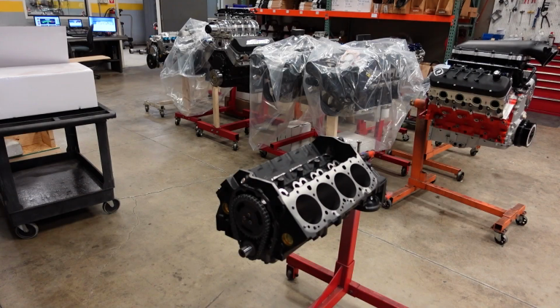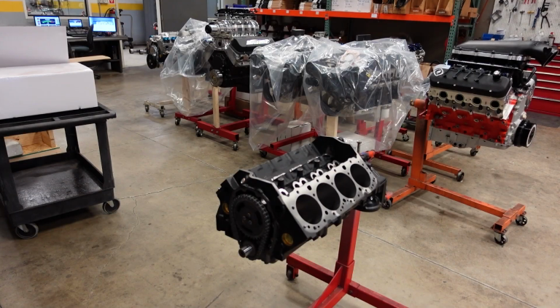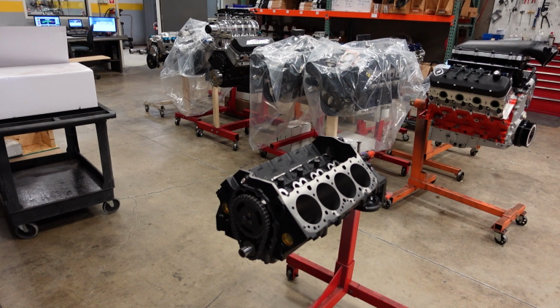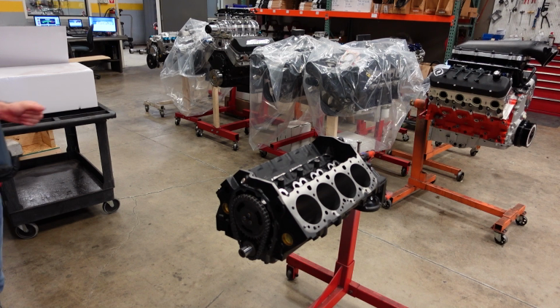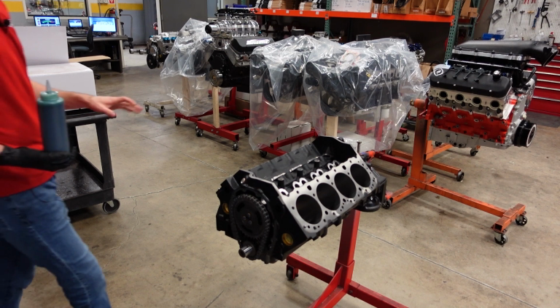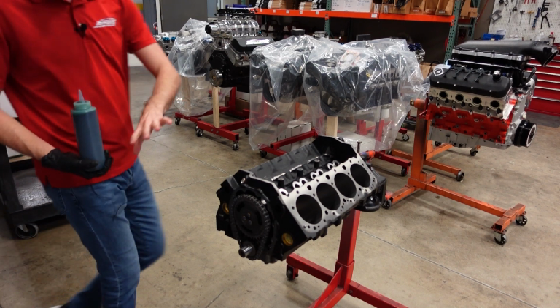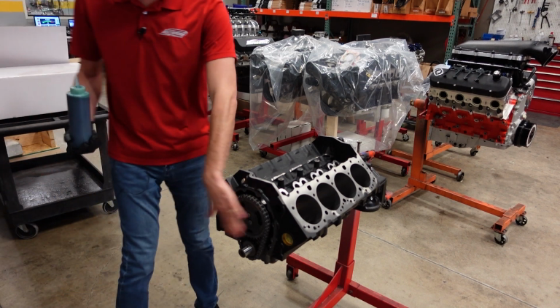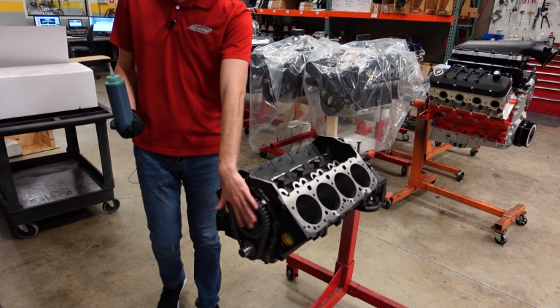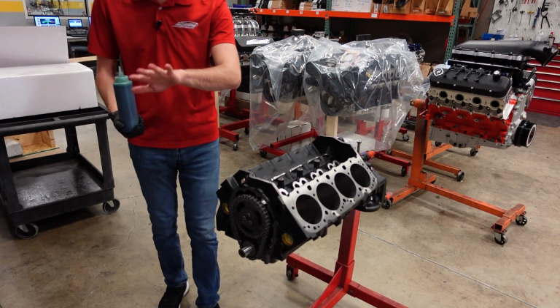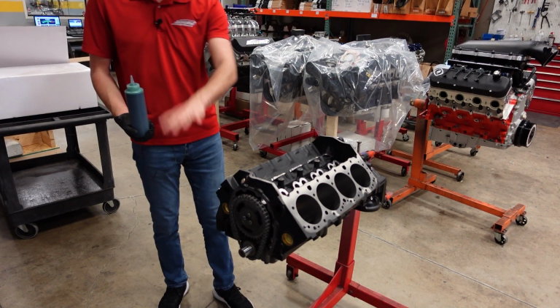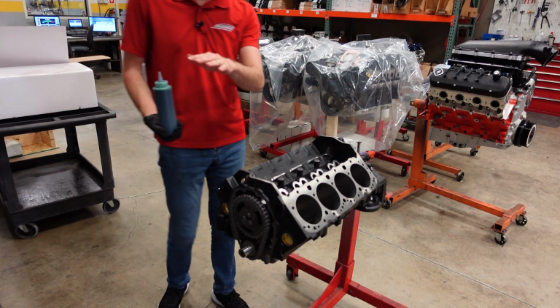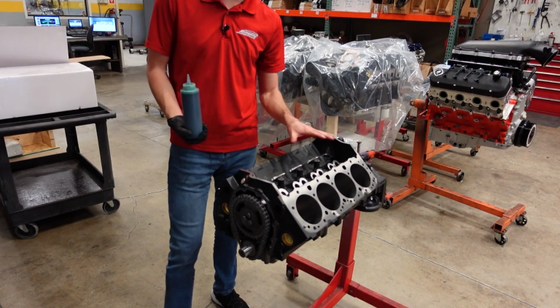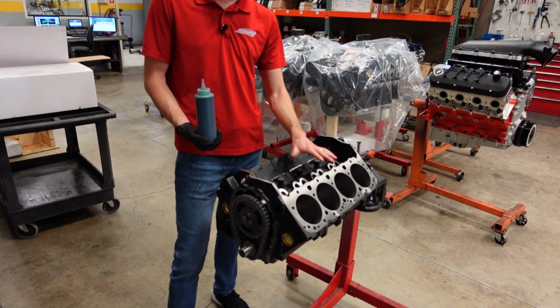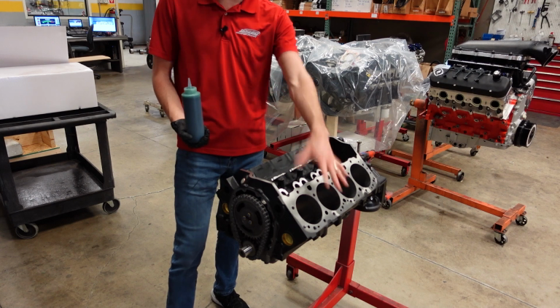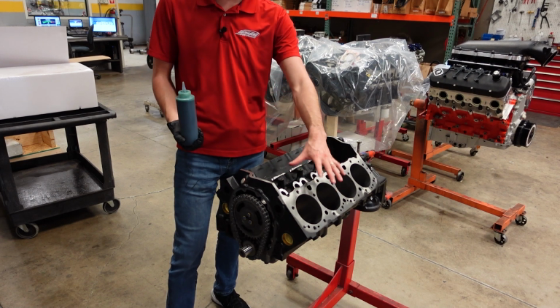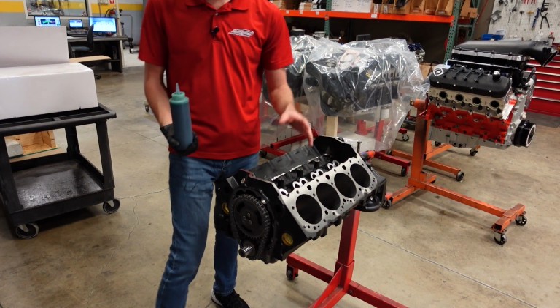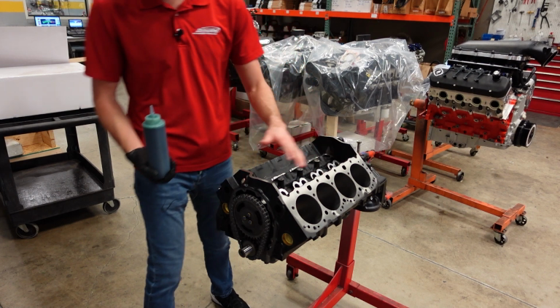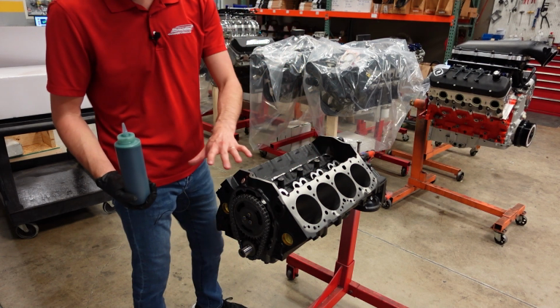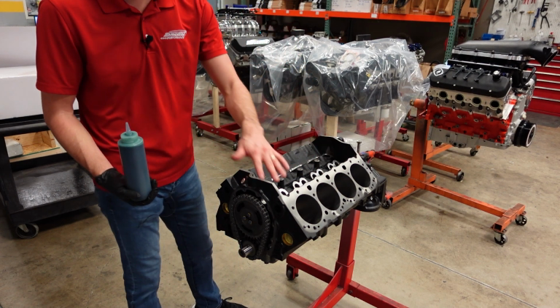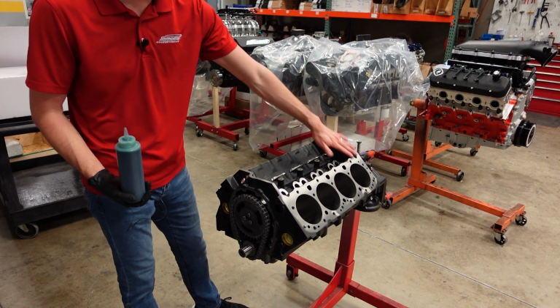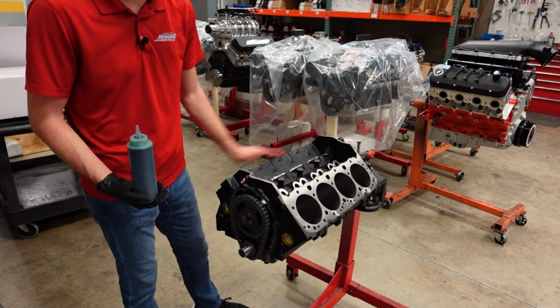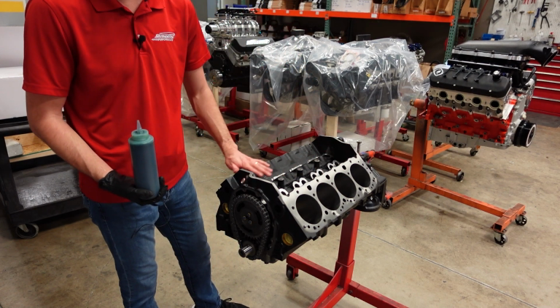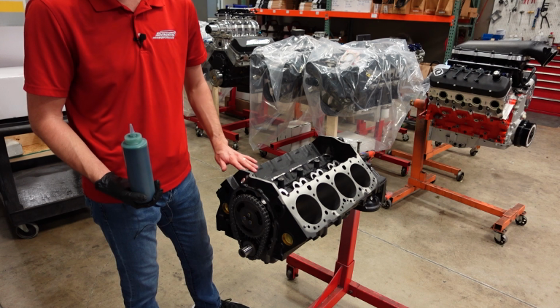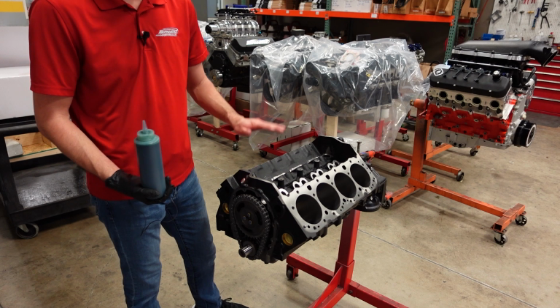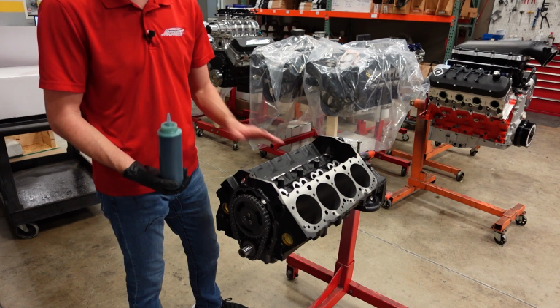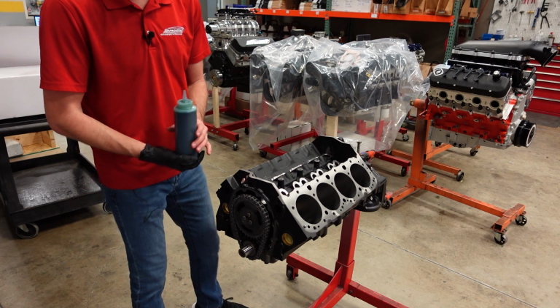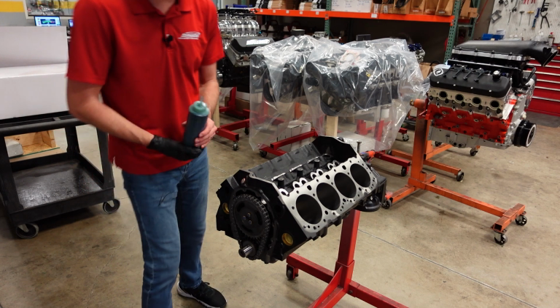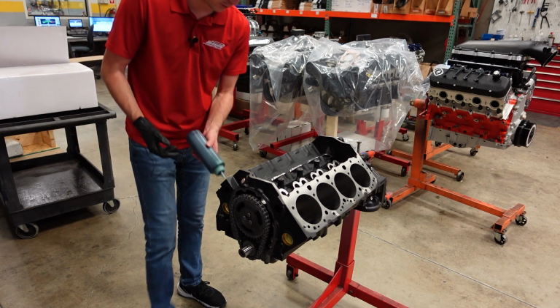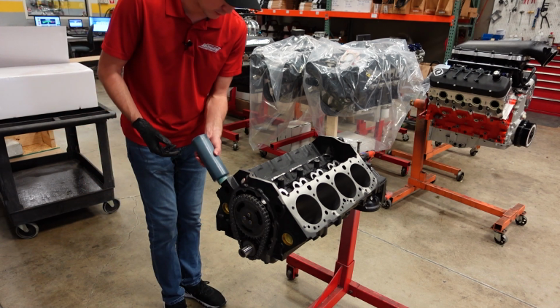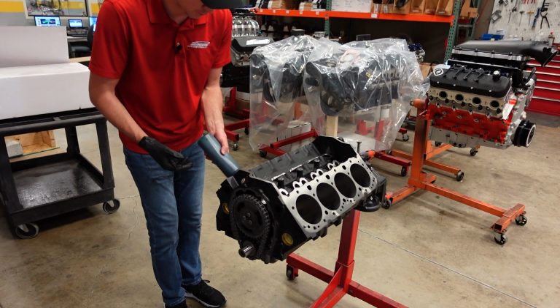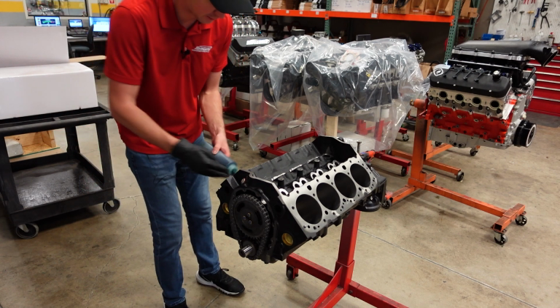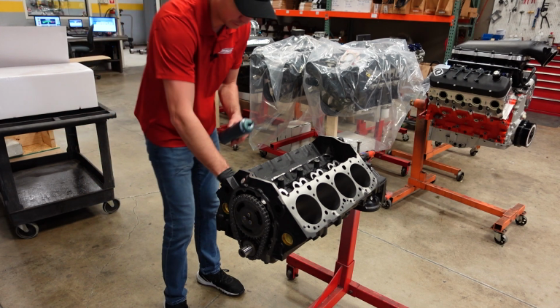Moving along with our assembly — timing set is now torqued down and final installed, camshaft is ready to rock, and so is the crank. Now we're going to lubricate all eight cylinders on this block and start installing the connecting rod and piston assemblies.